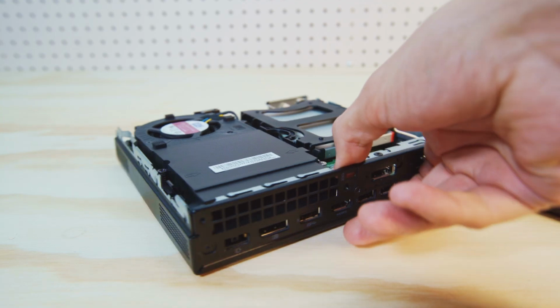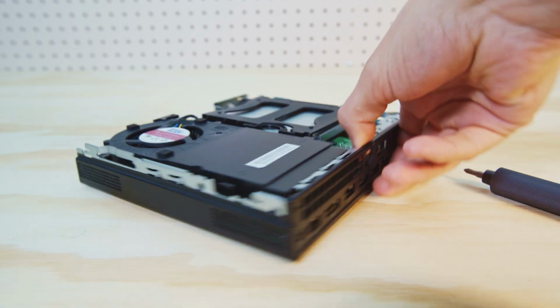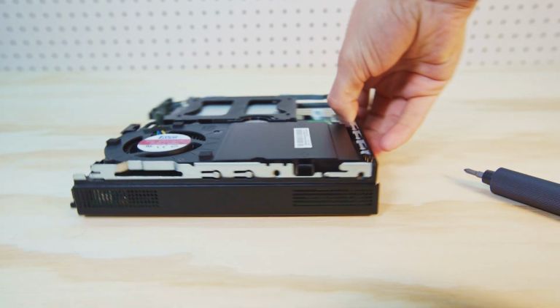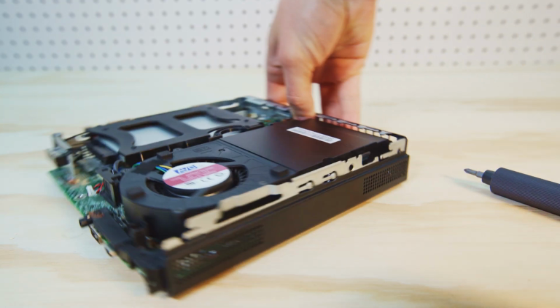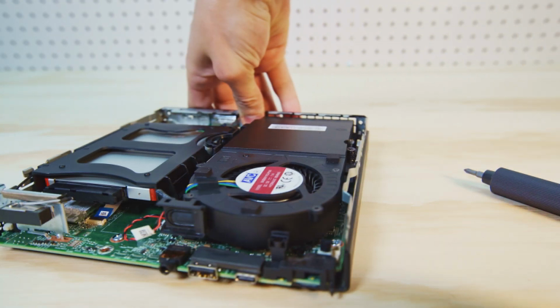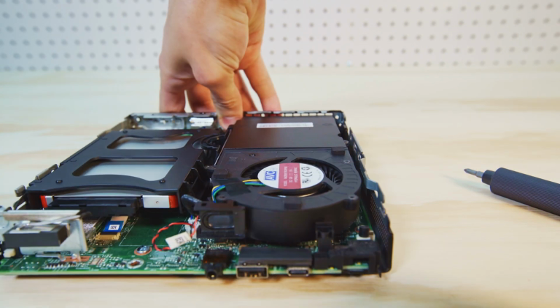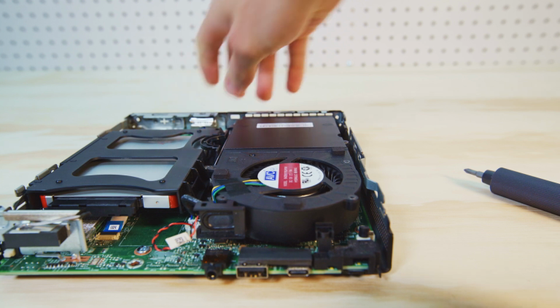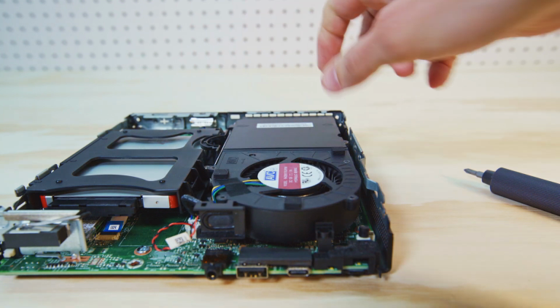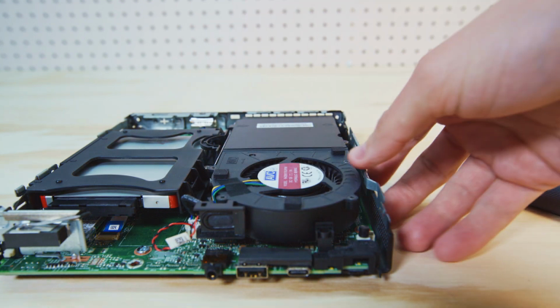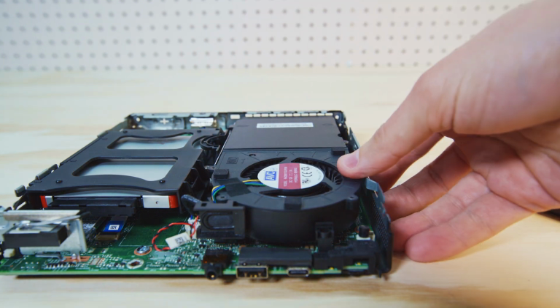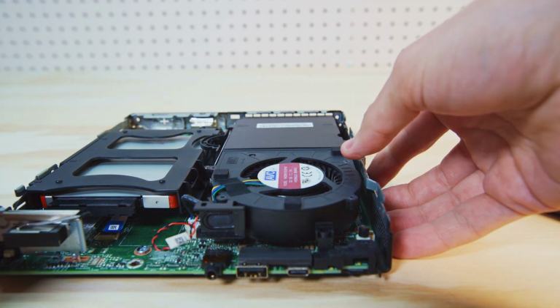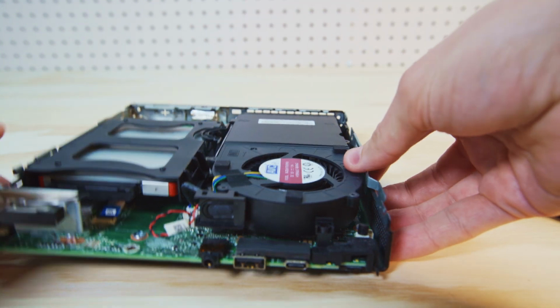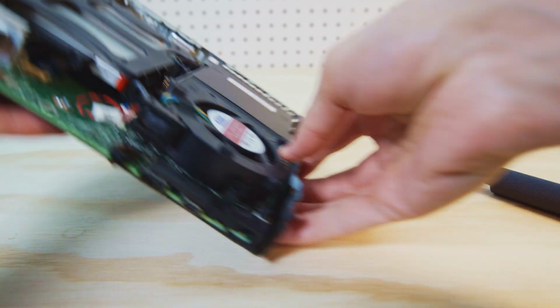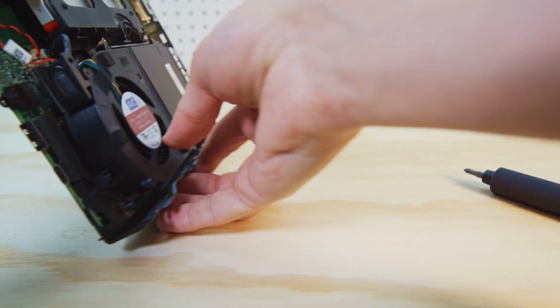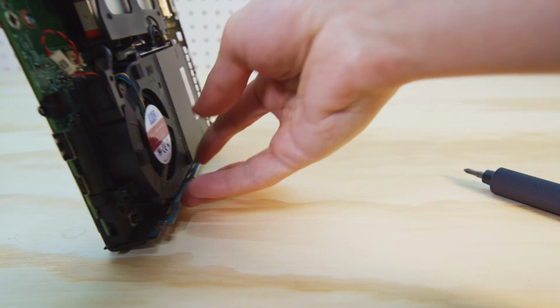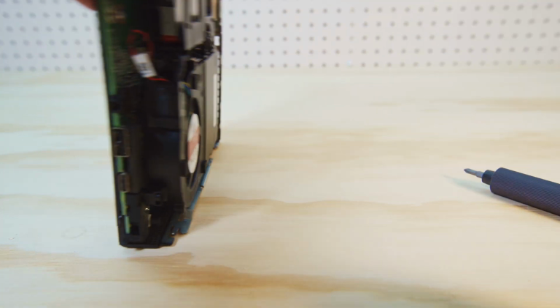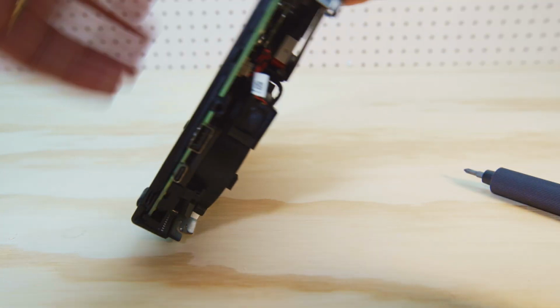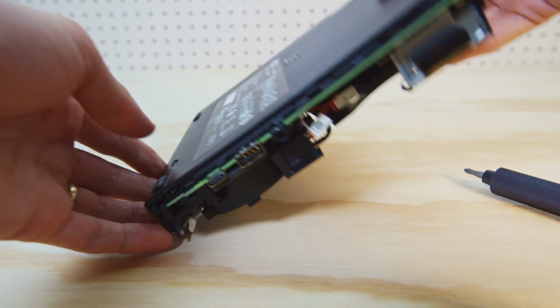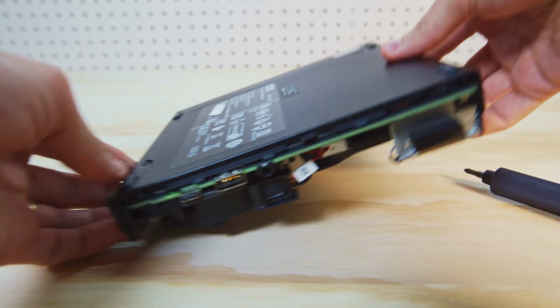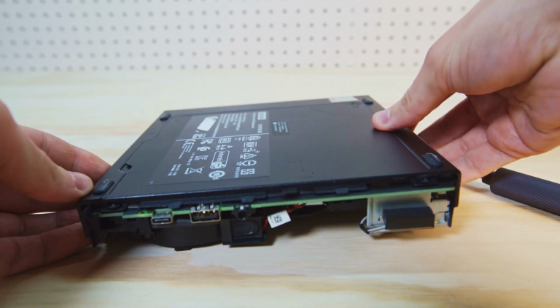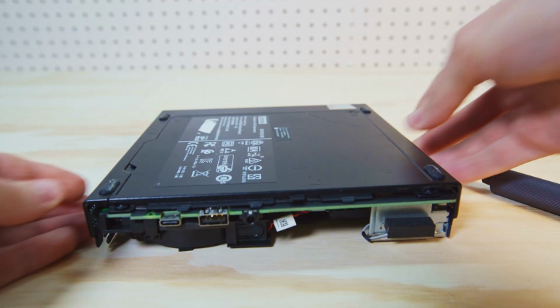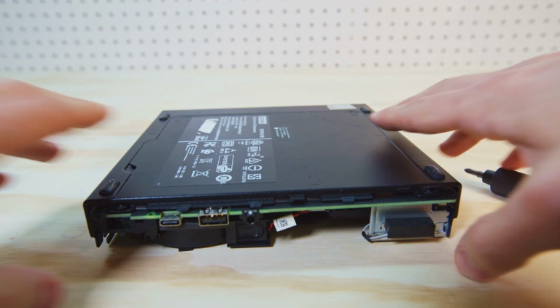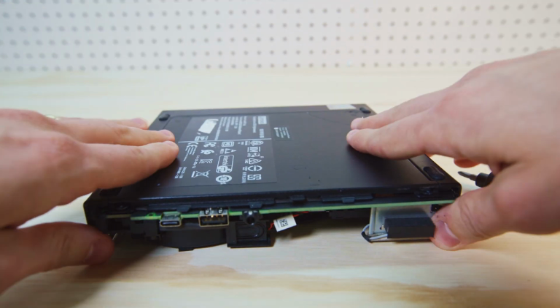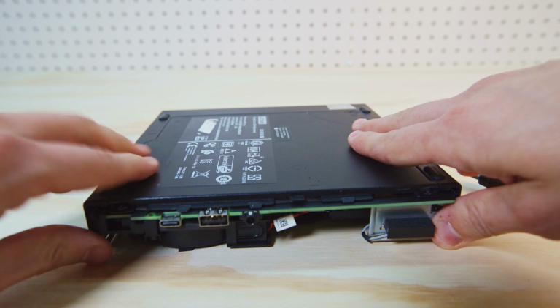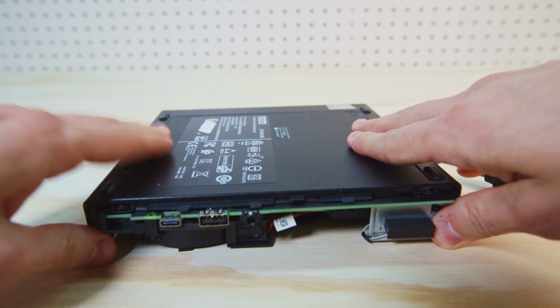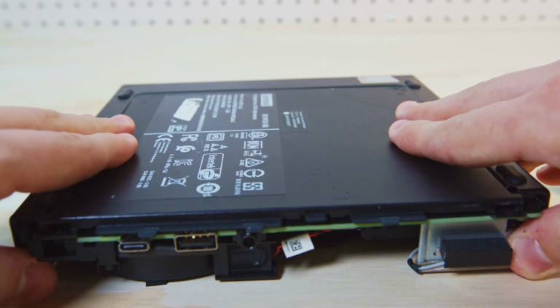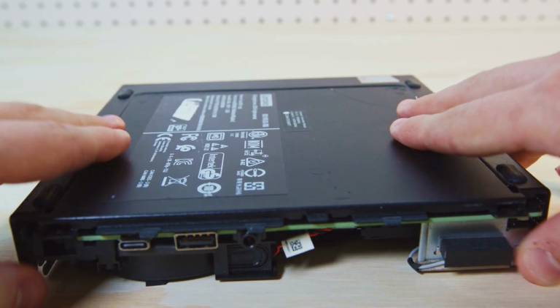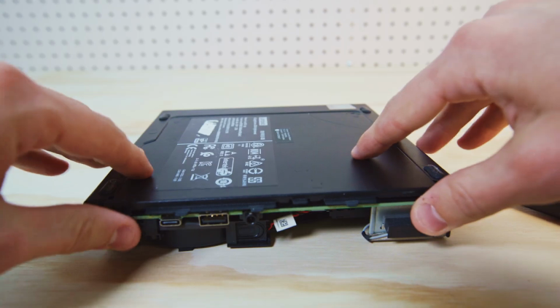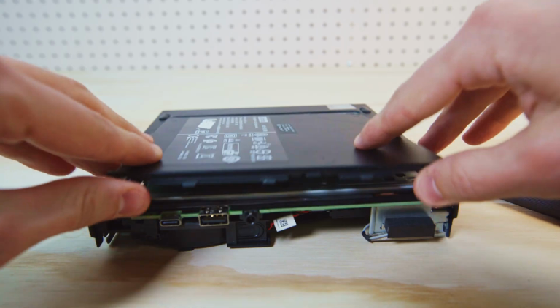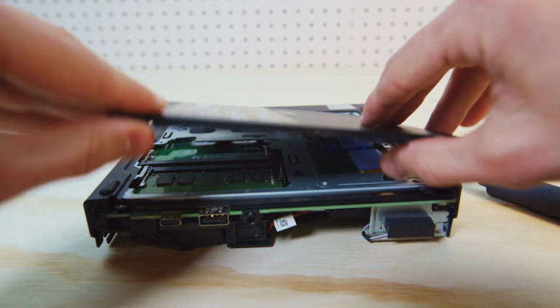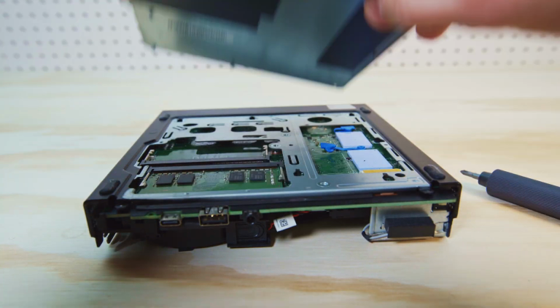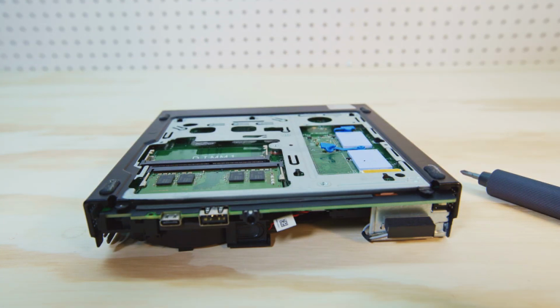The next step is to remove the bottom panel, so you're going to spin the PC around so the front of the PC is facing you, and then you're going to pull that bottom panel towards you, very similar to the way that the top panel was removed.